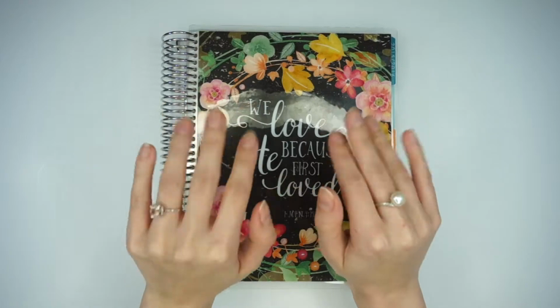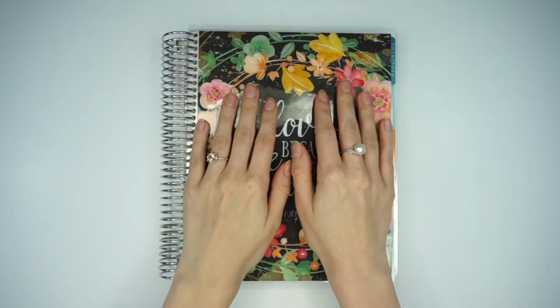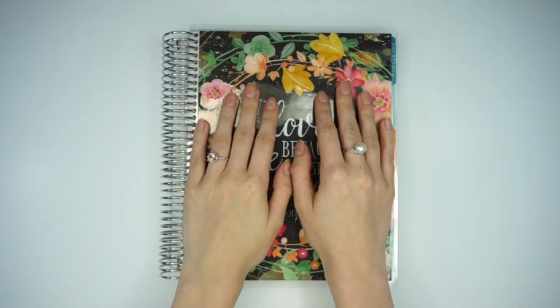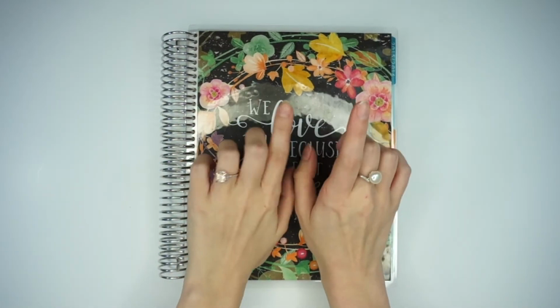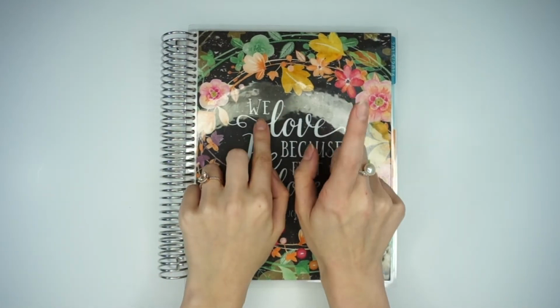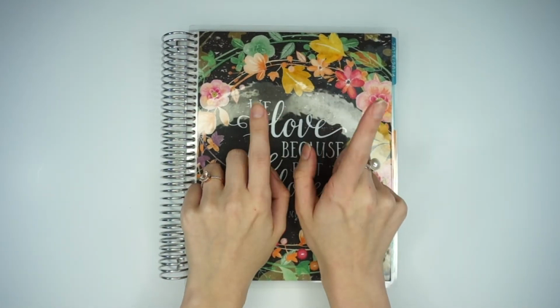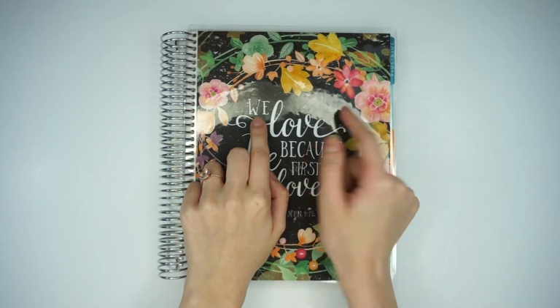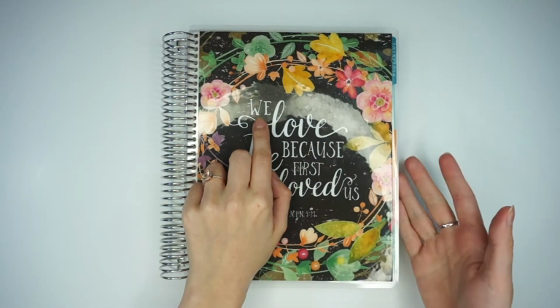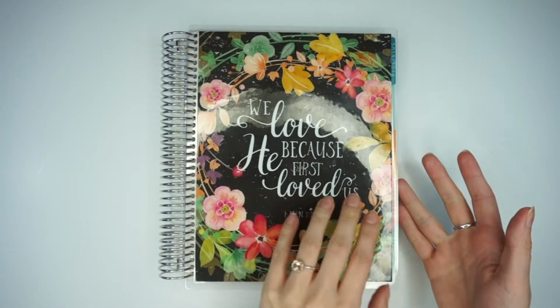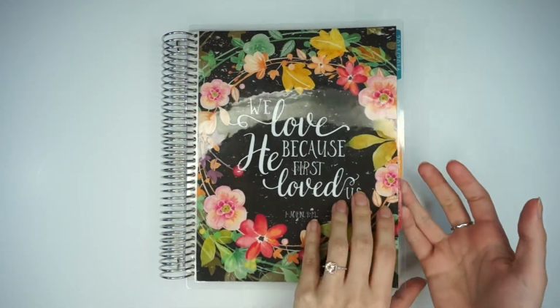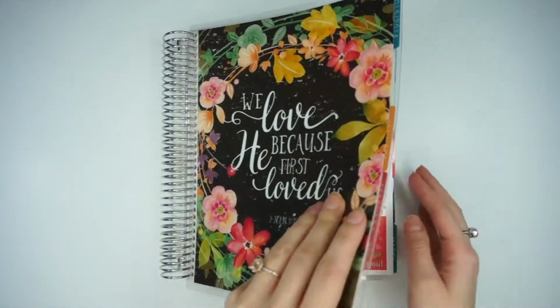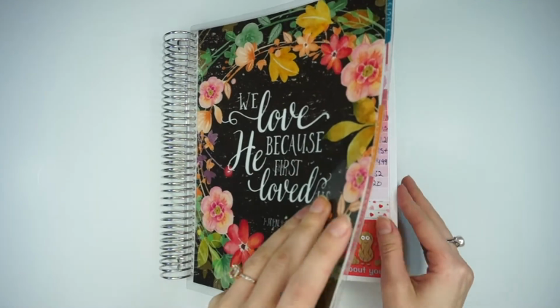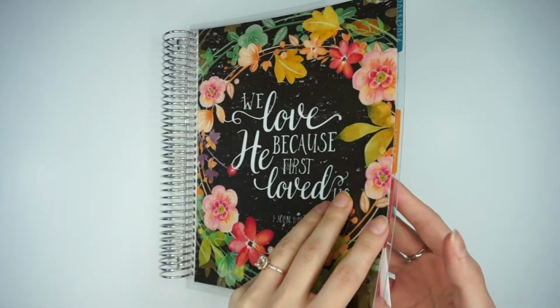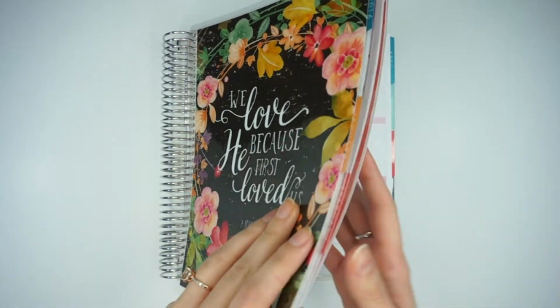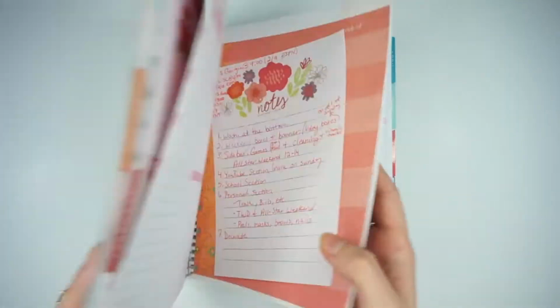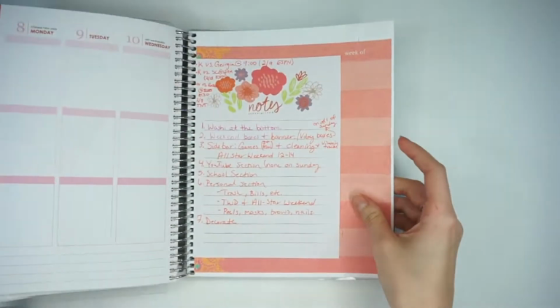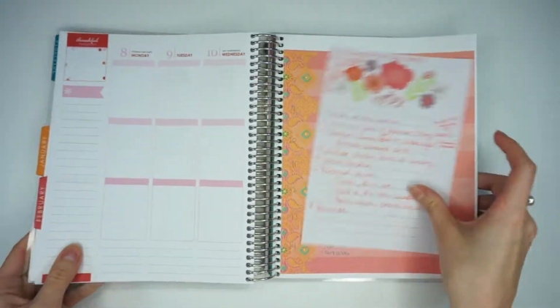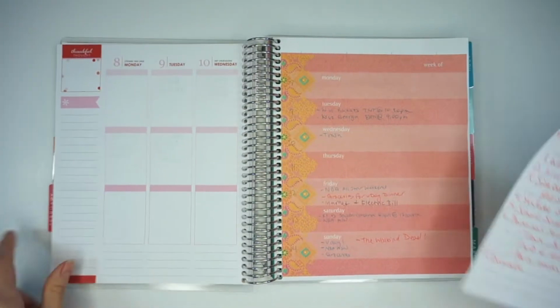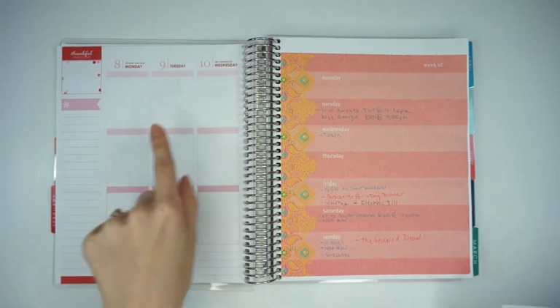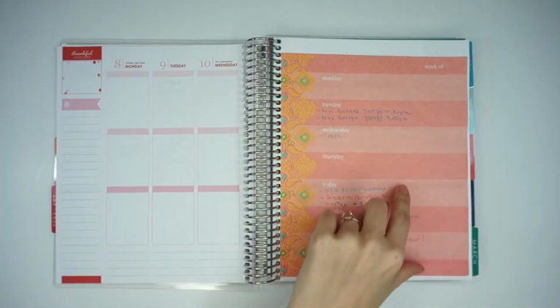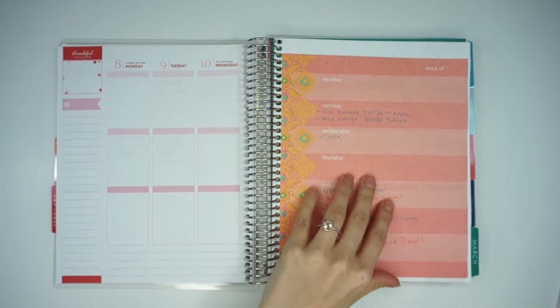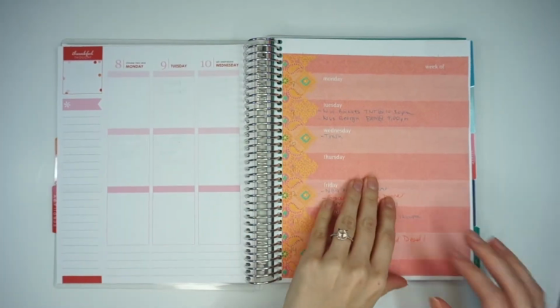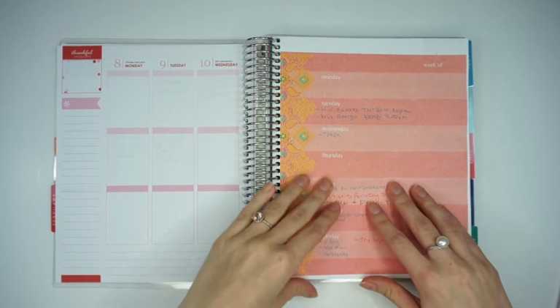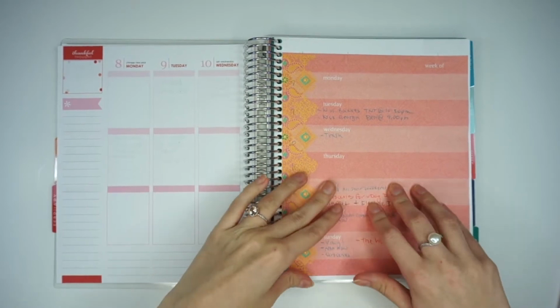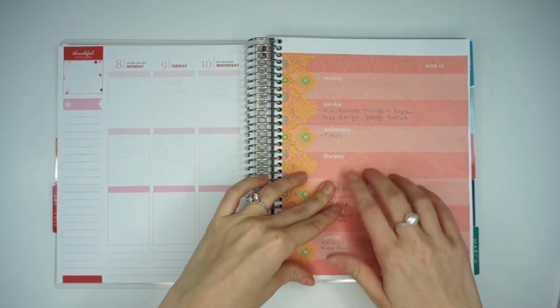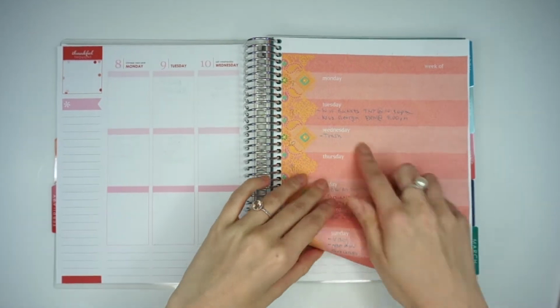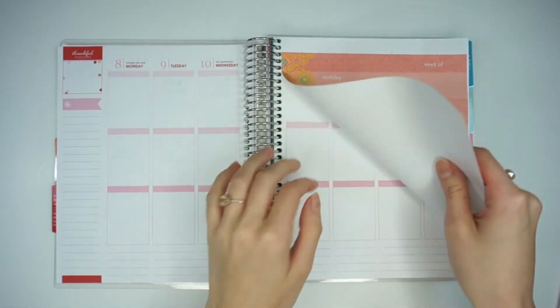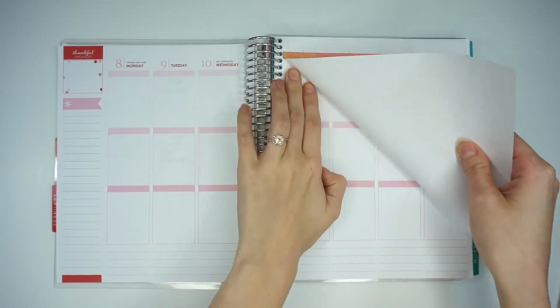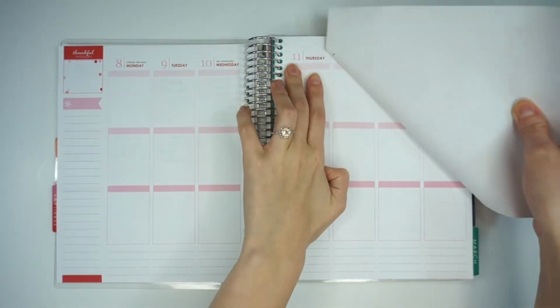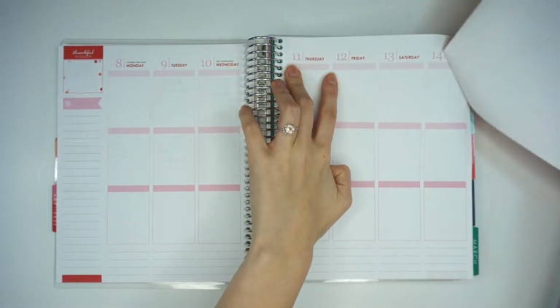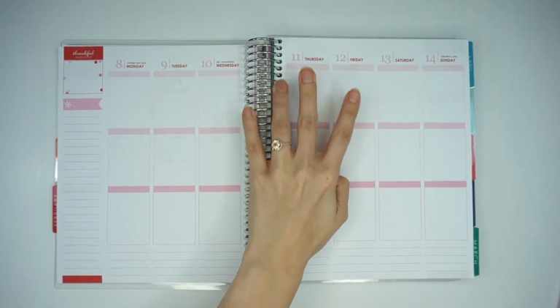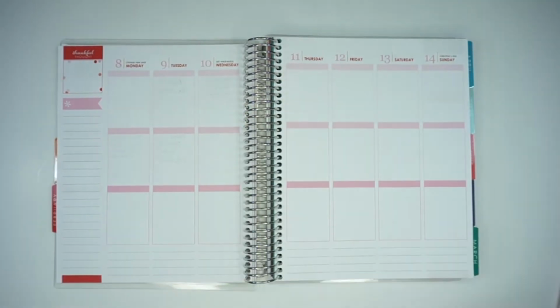Hey guys, welcome back to my channel. Today I'm going to be doing my Valentine's Day plan with me, or I guess my Valentine's week plan with me. It's going to be for the week of the 8th through the 14th. This is just stuff that I've written down that I know is going on throughout the week.